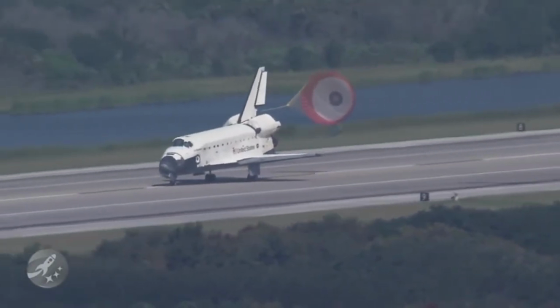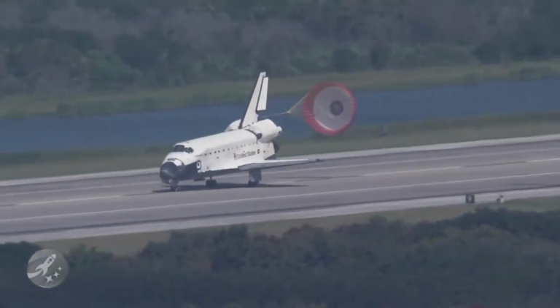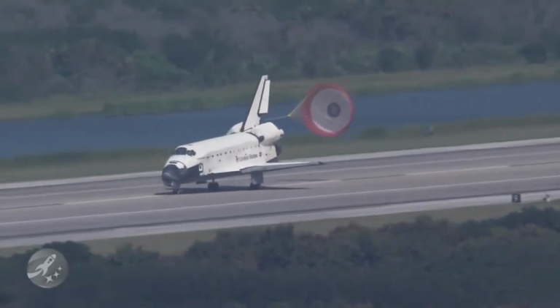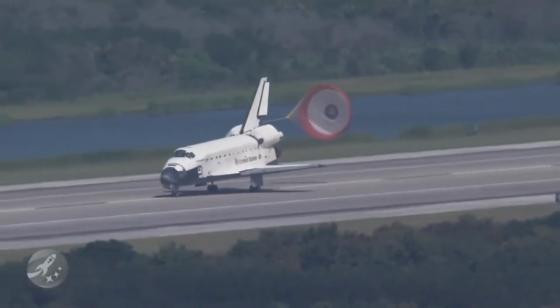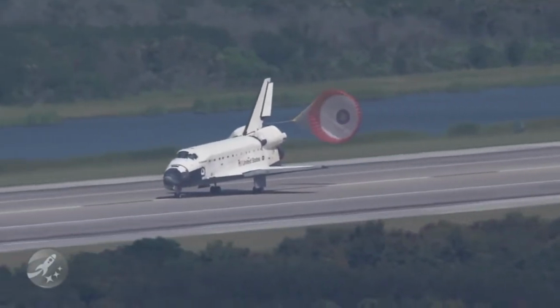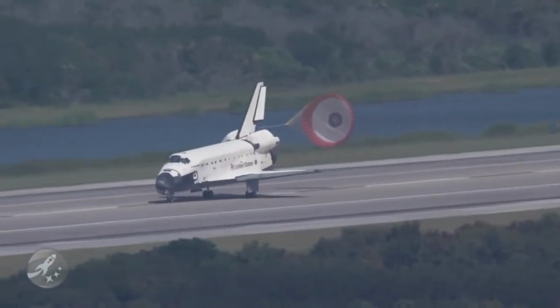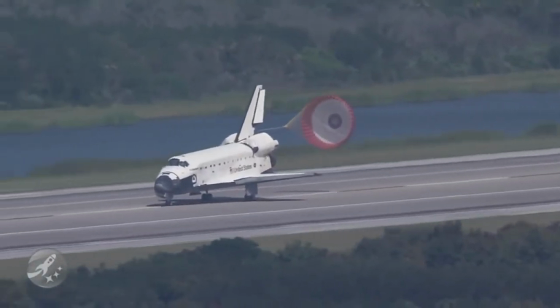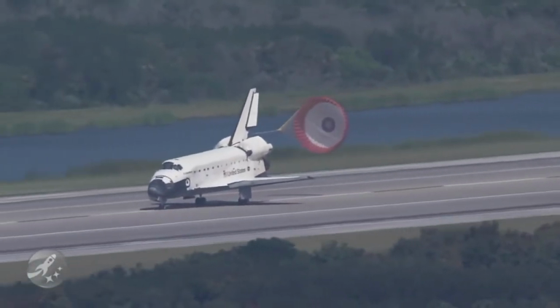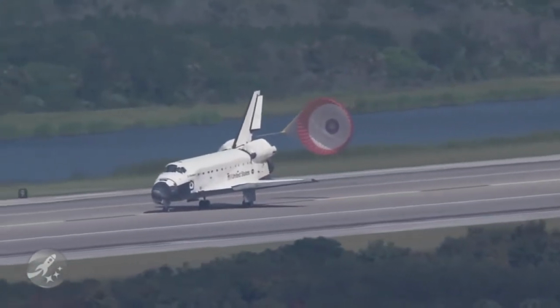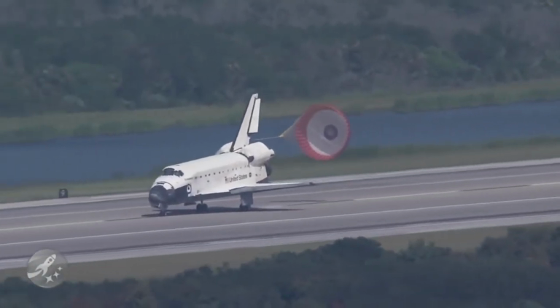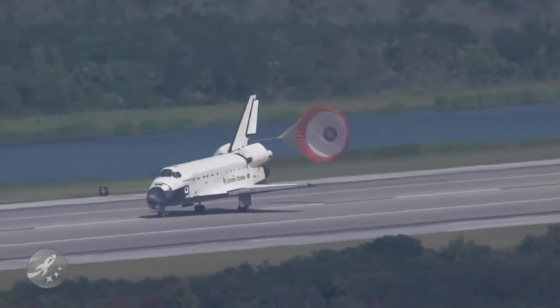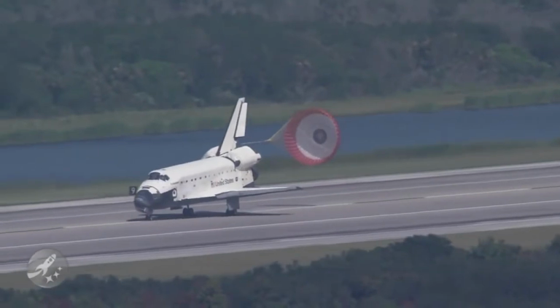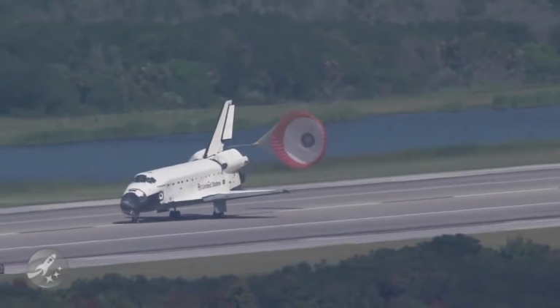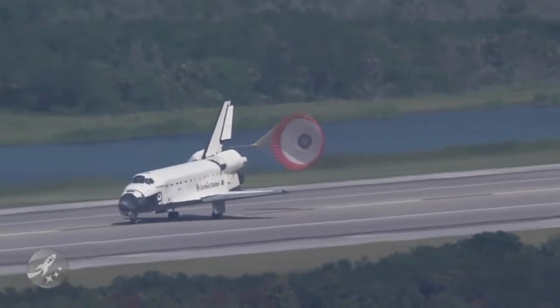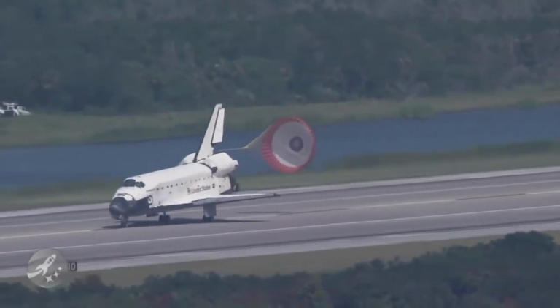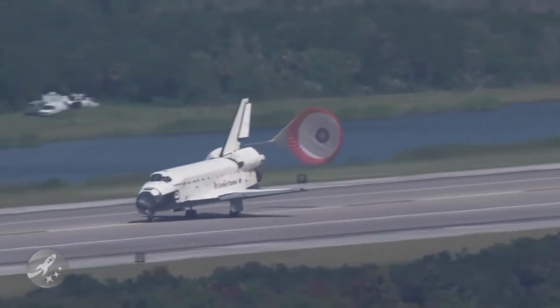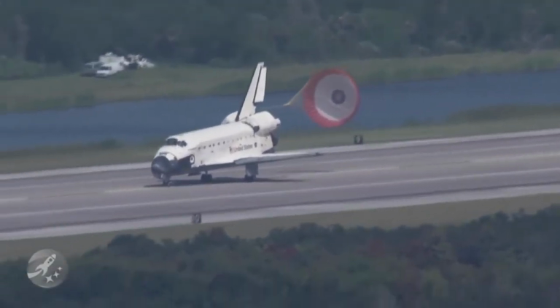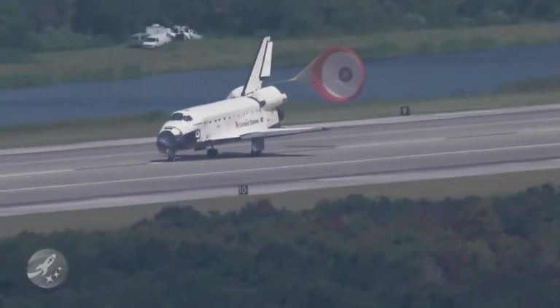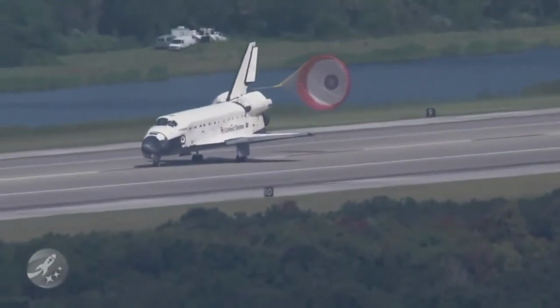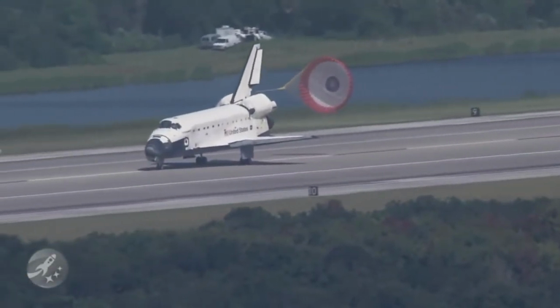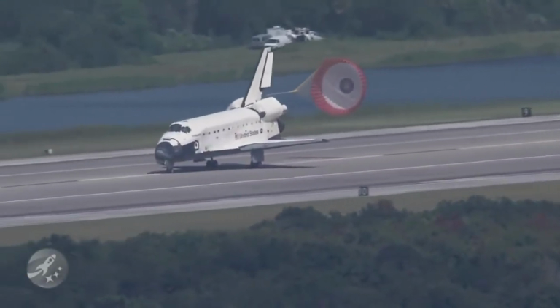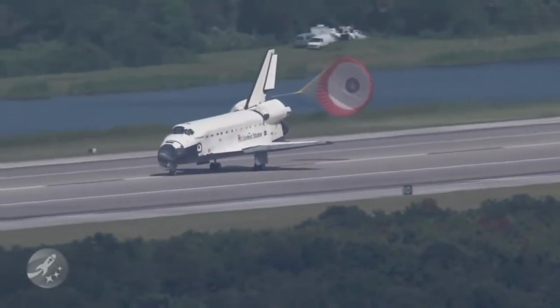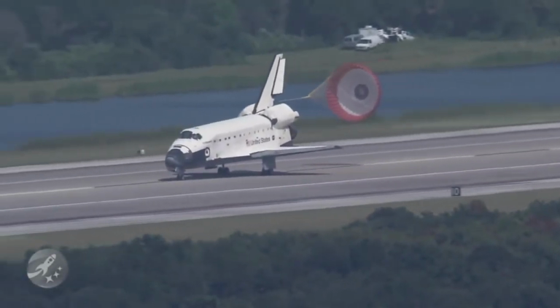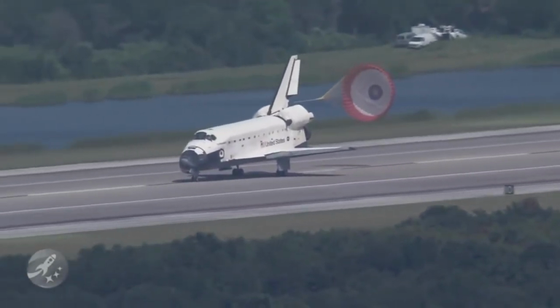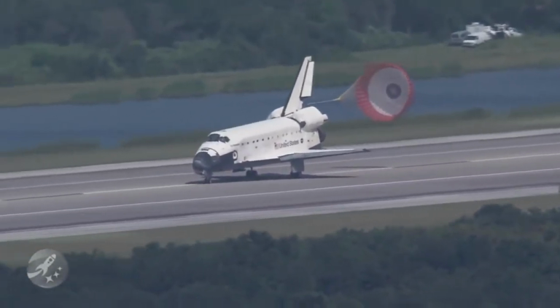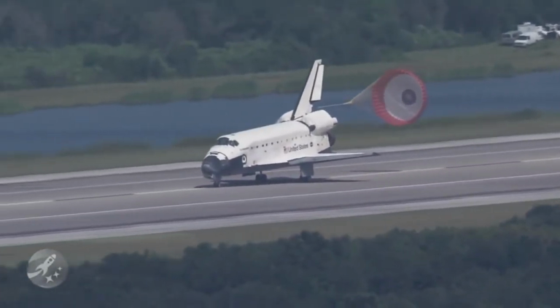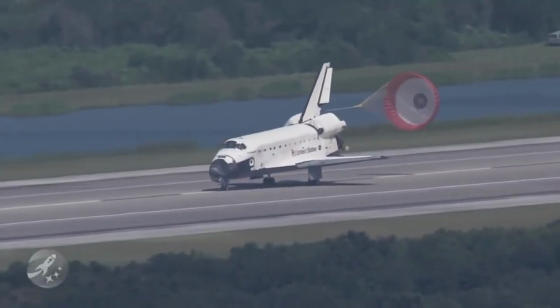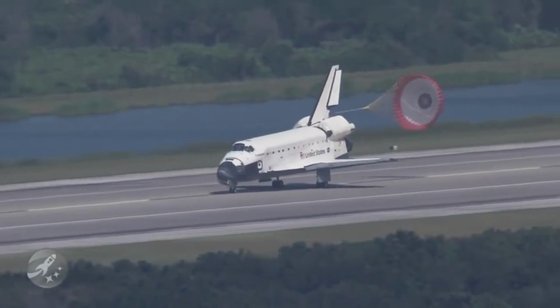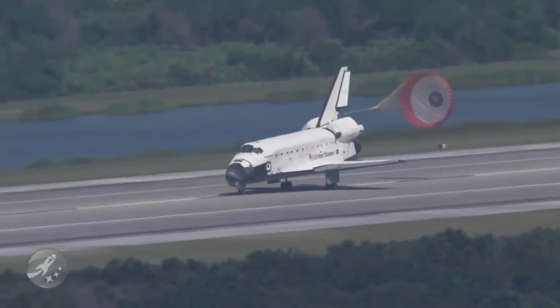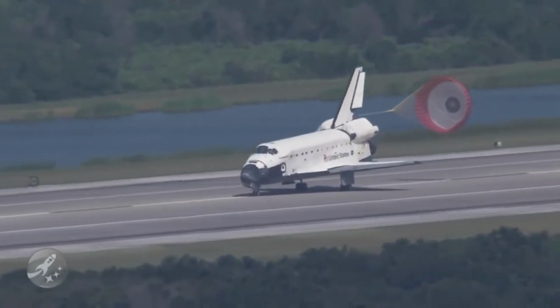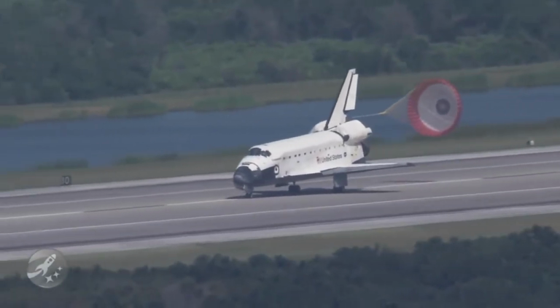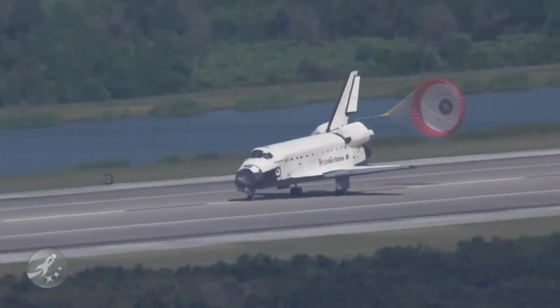This is the 71st landing at the Kennedy Space Center. Endeavour has completed its 23rd mission in the 127th space shuttle mission — it was the 29th to the International Space Station.